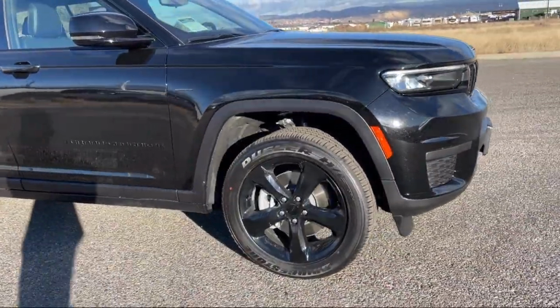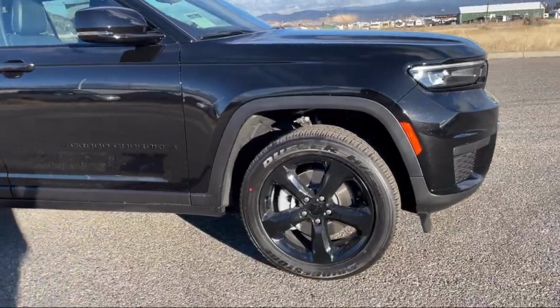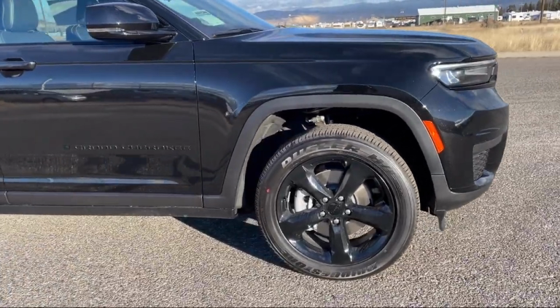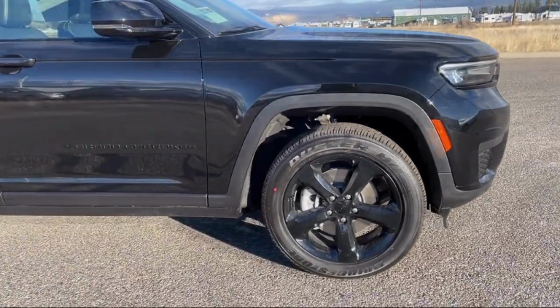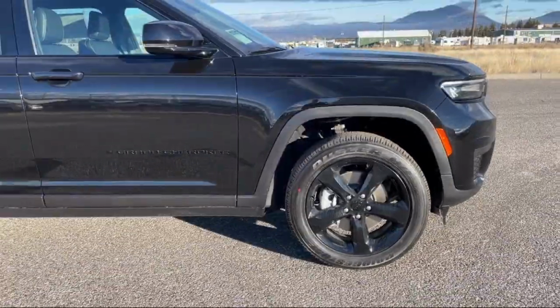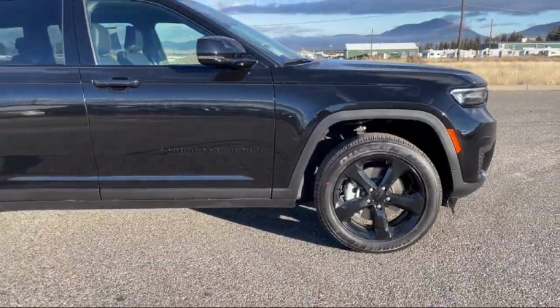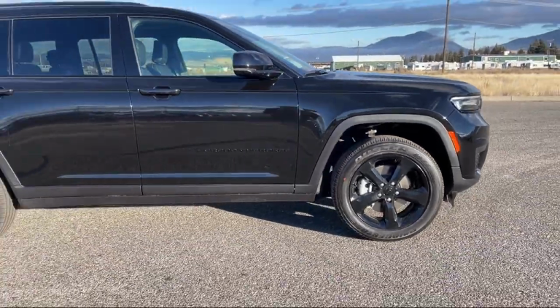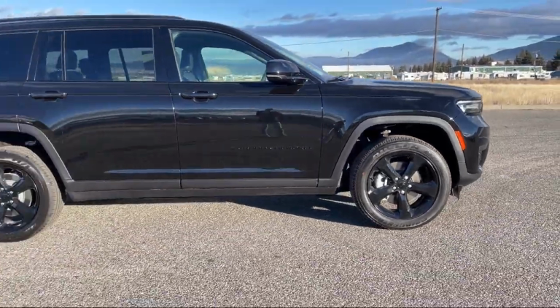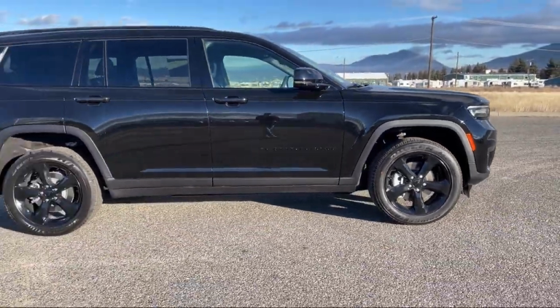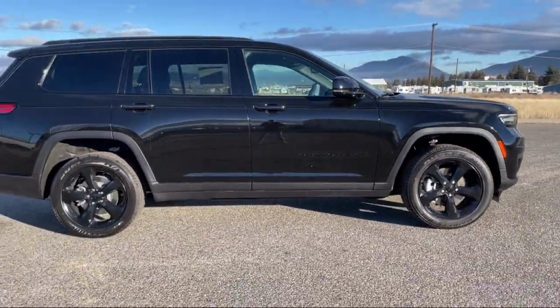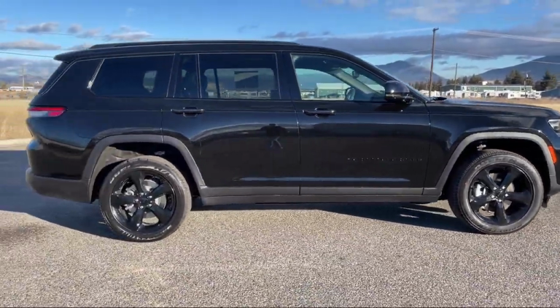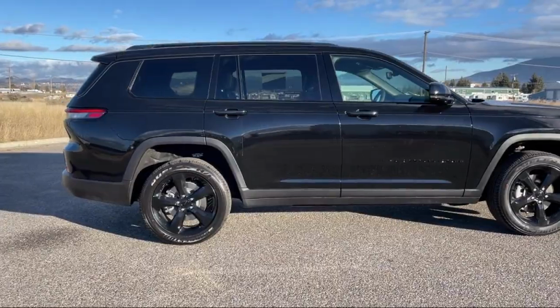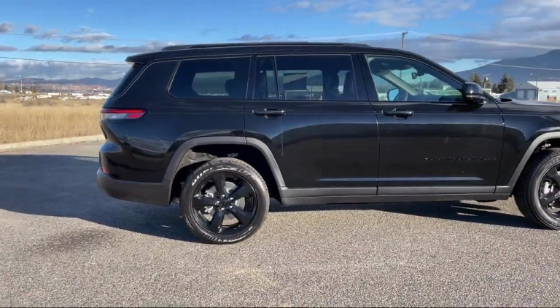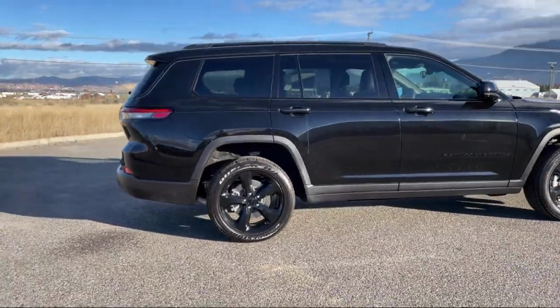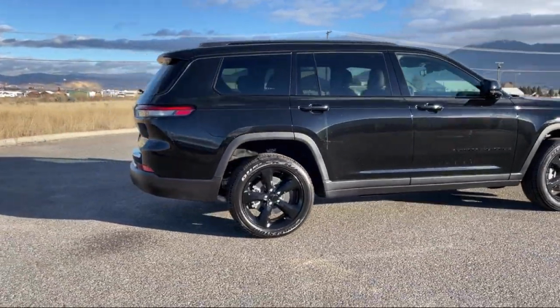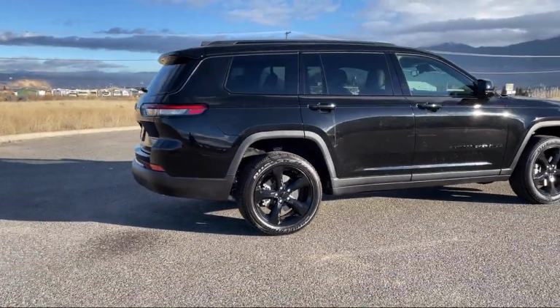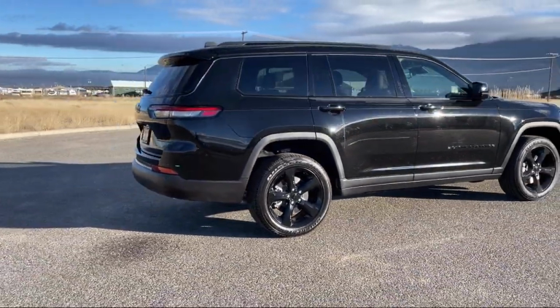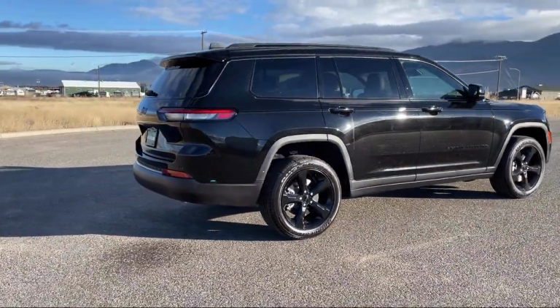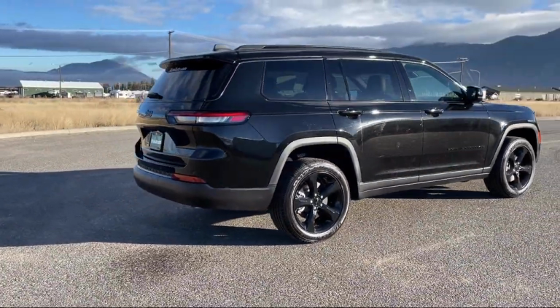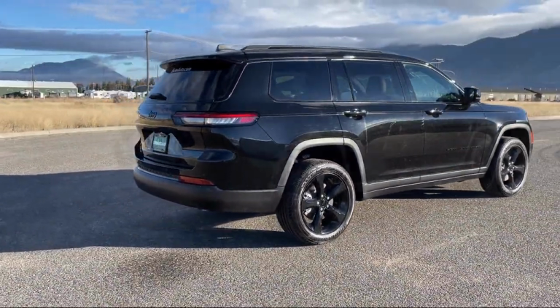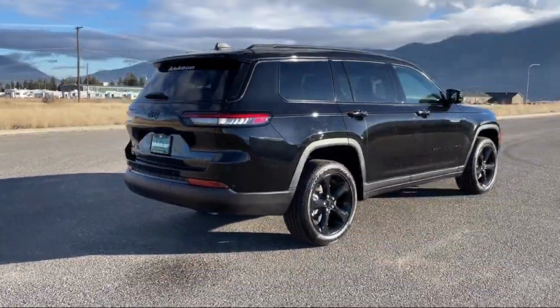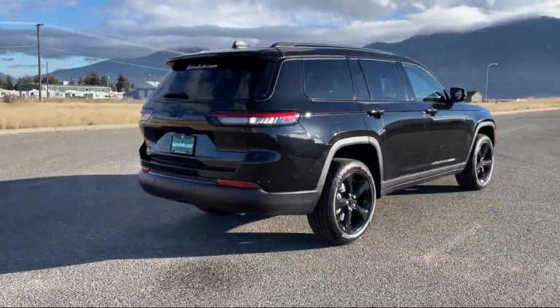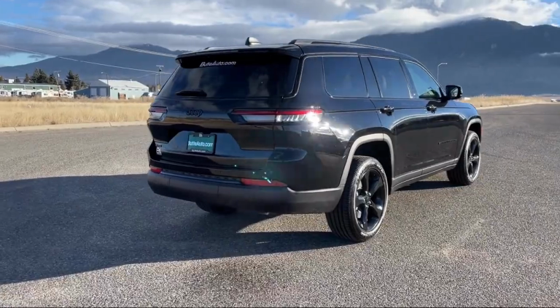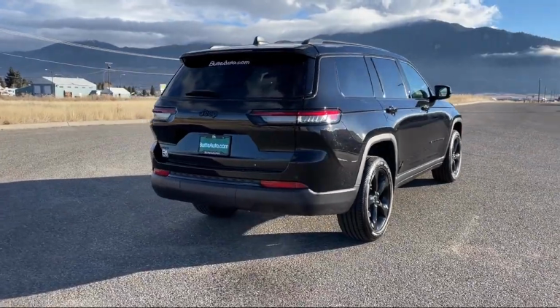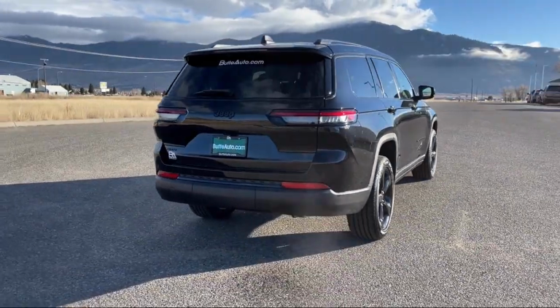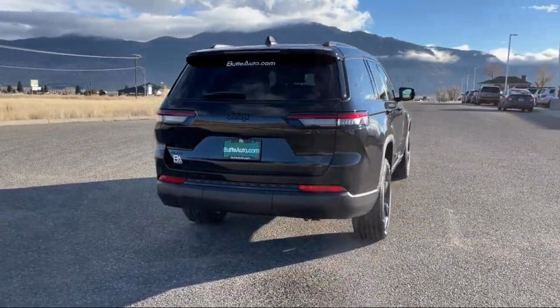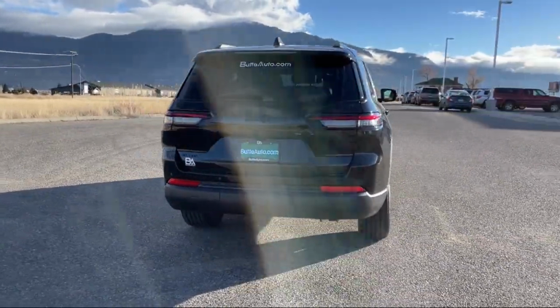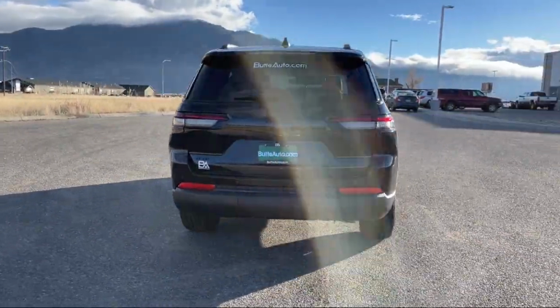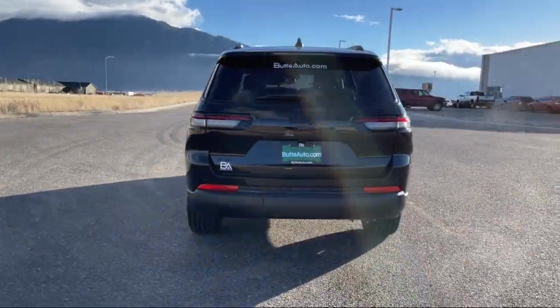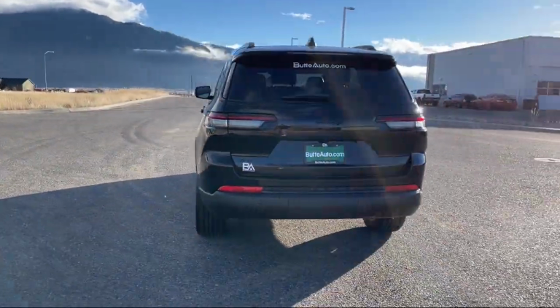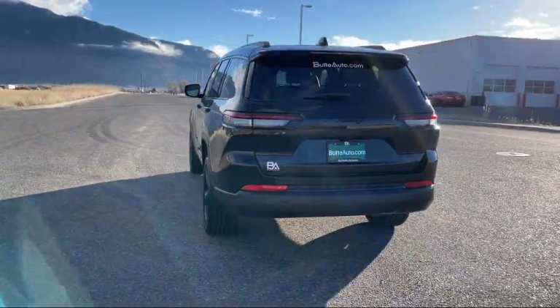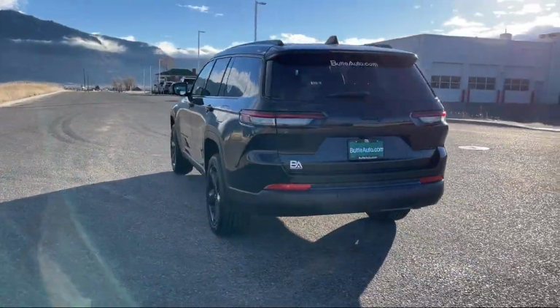Customer service is our top priority. Our friendly and experienced staff will make the transition into your next vehicle as smooth as can be. Let us prove to you why so many people trust us when it comes to buying their next vehicle. So give us a call or stop by today. You'll be glad you did.